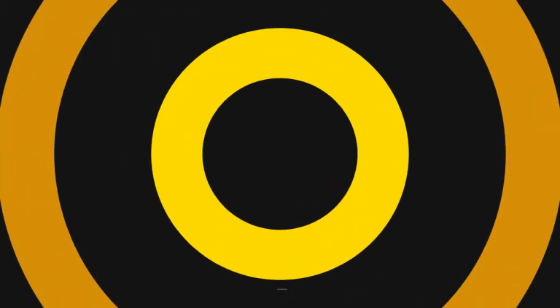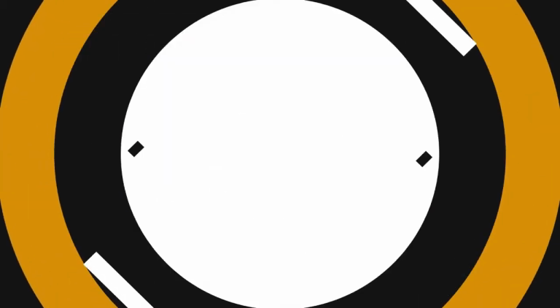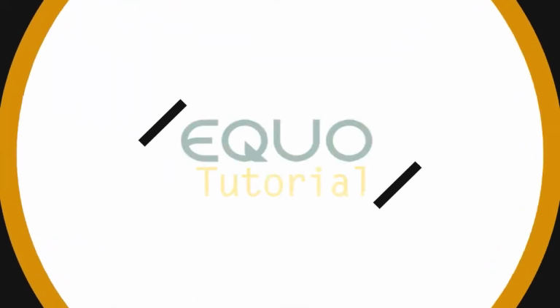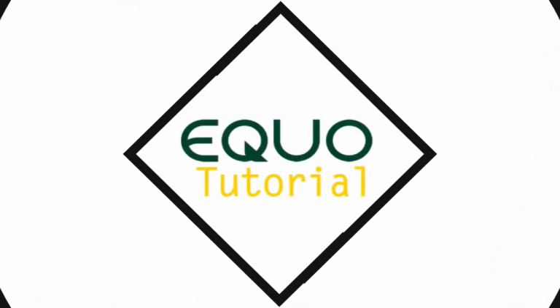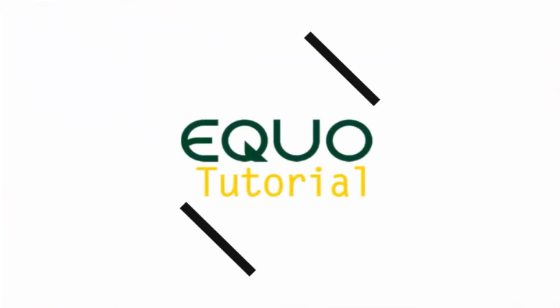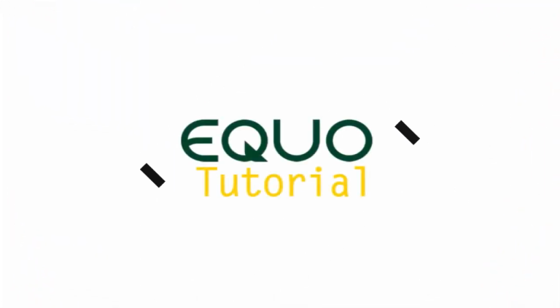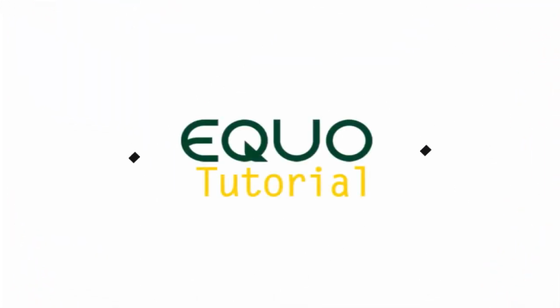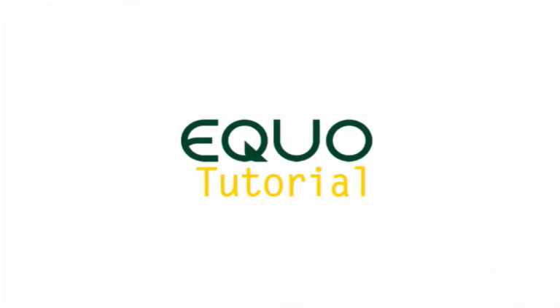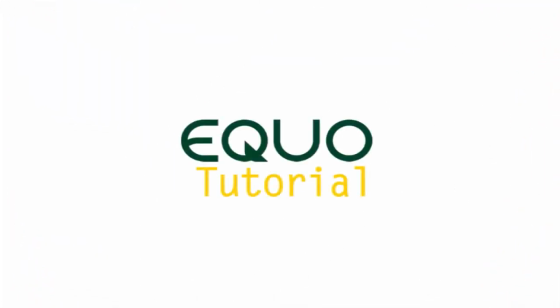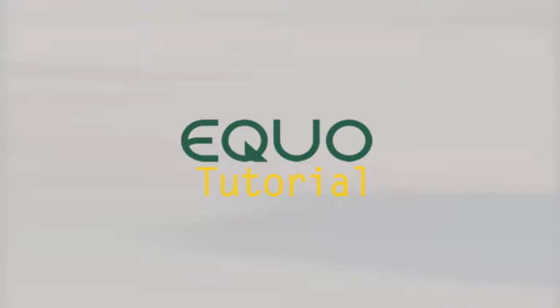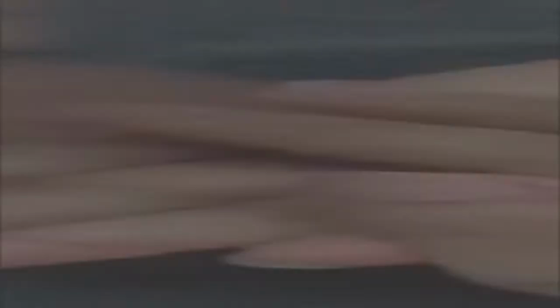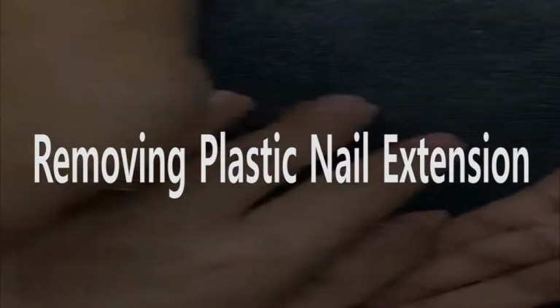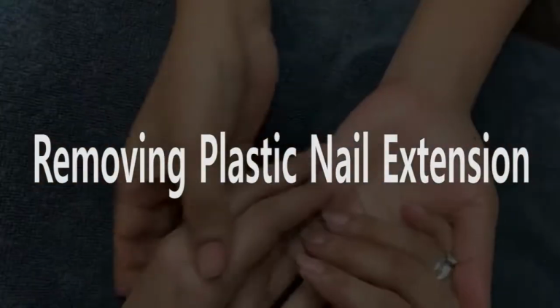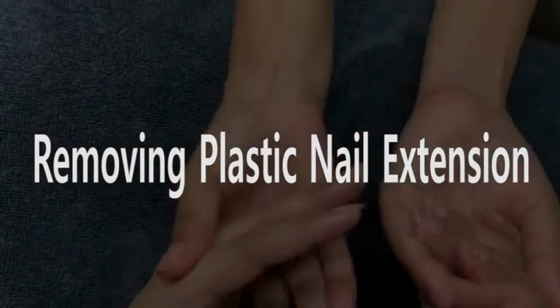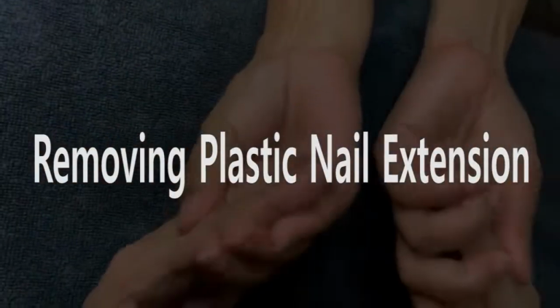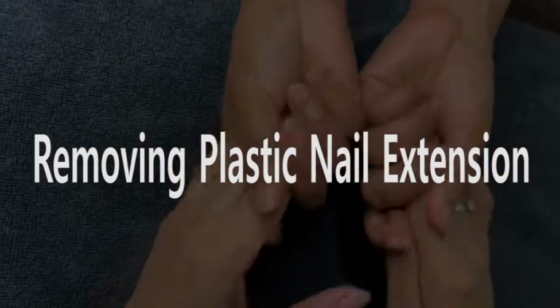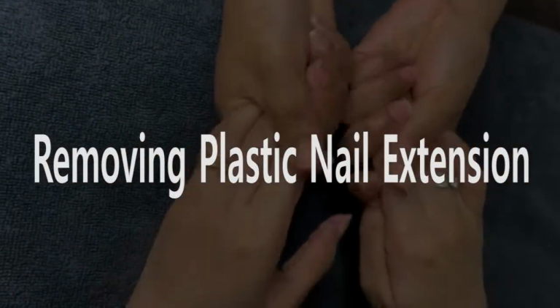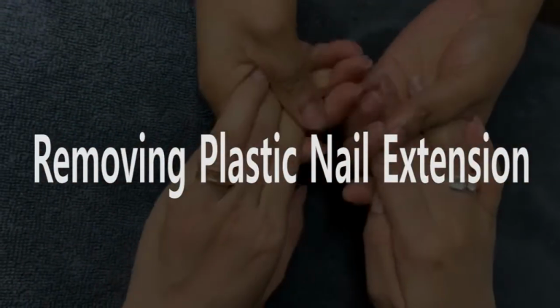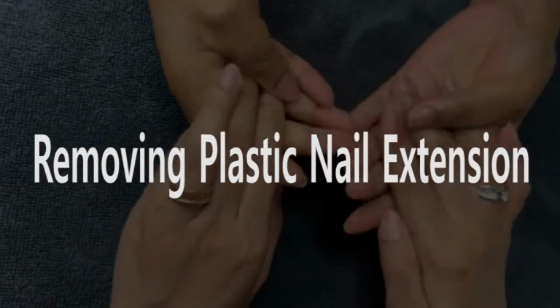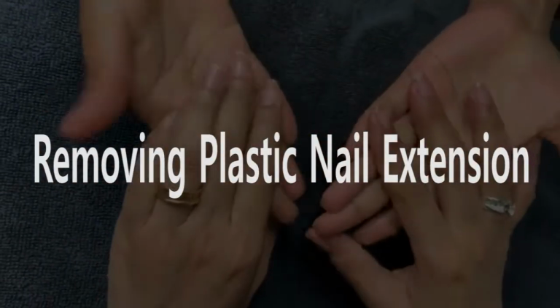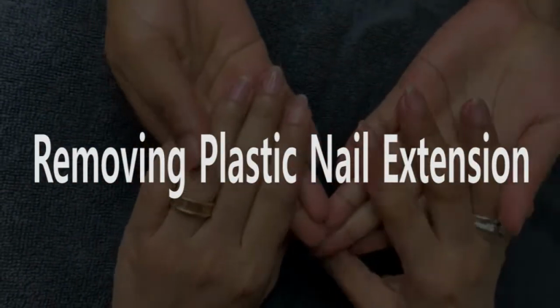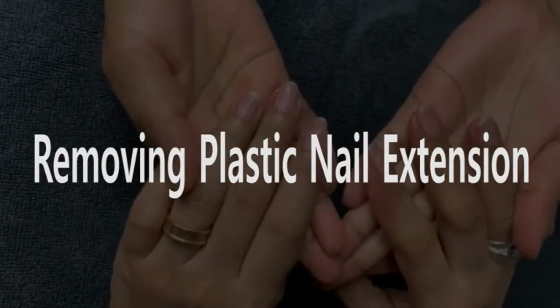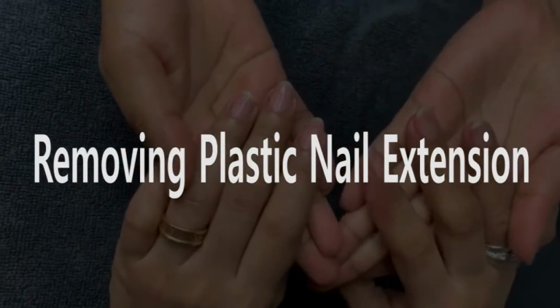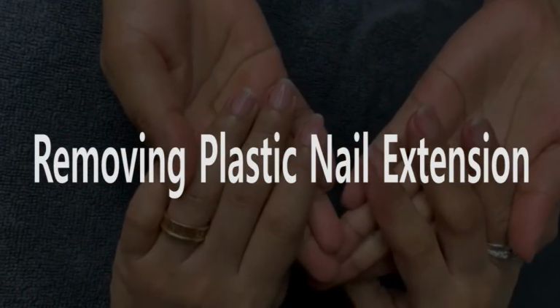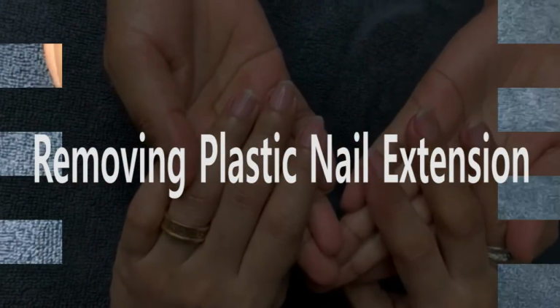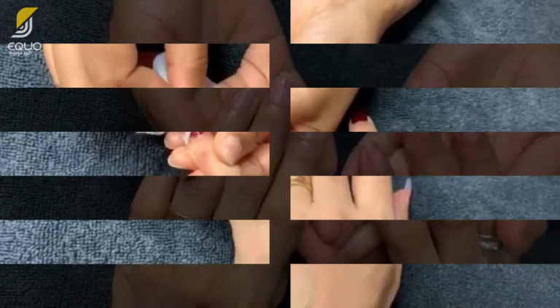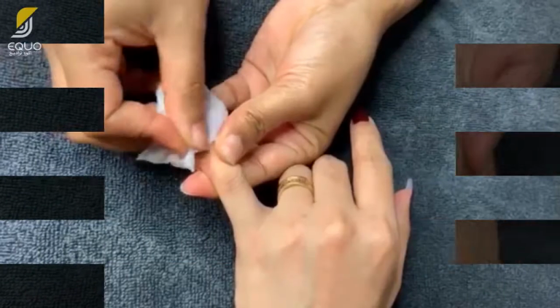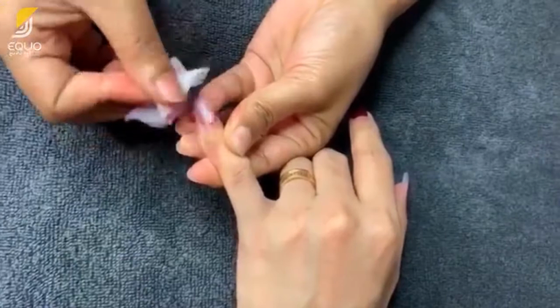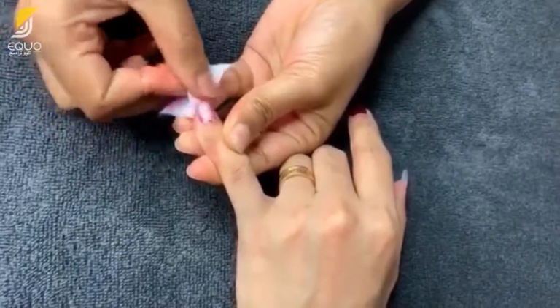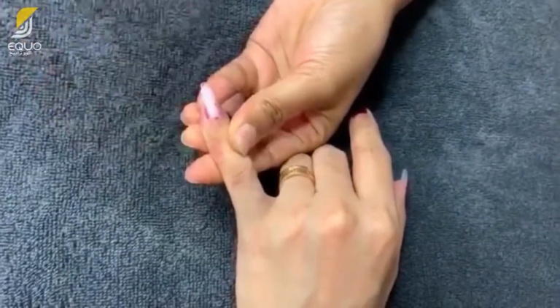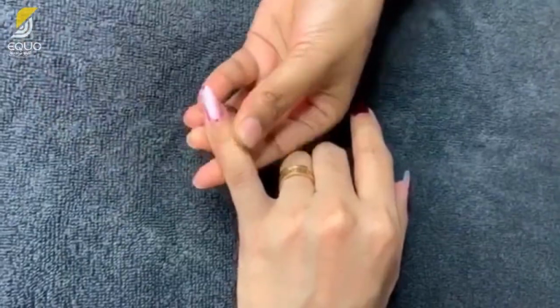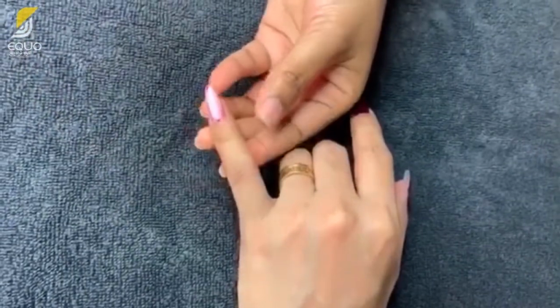Welcome to Echo Tutorials Channel! Today, we are going to show you how to remove plastic nail extensions using Peggy Sage products.